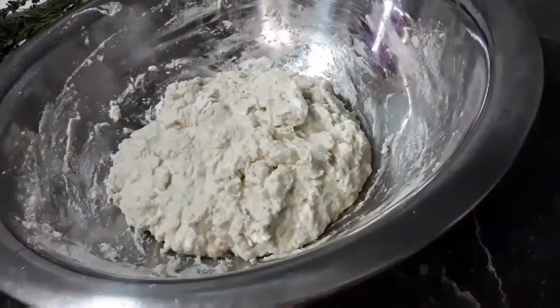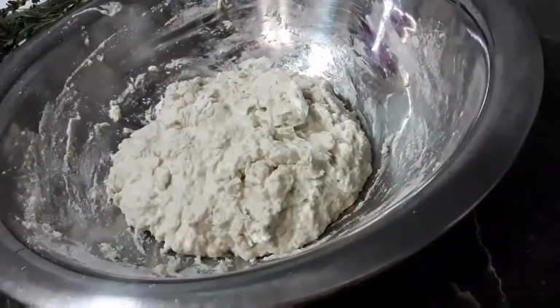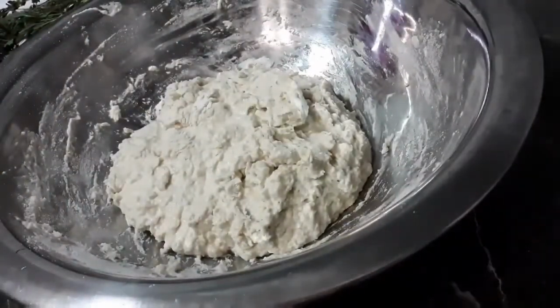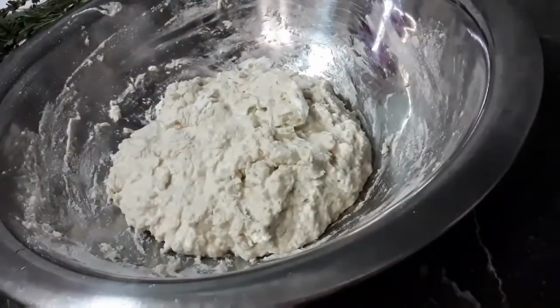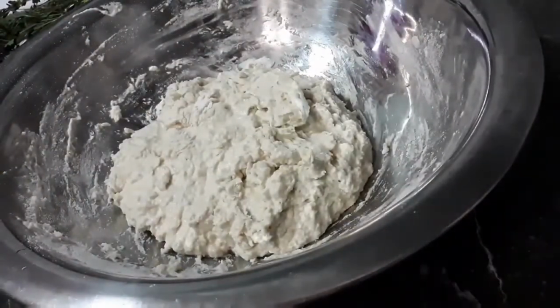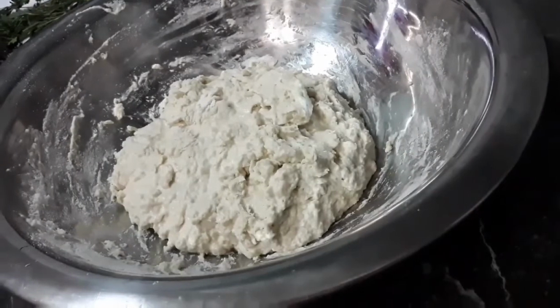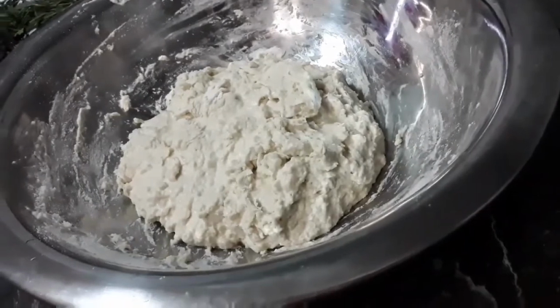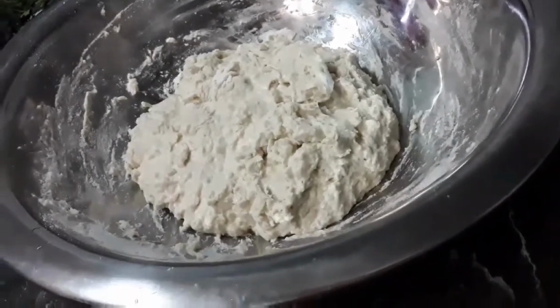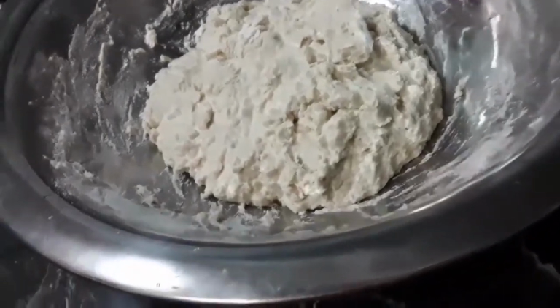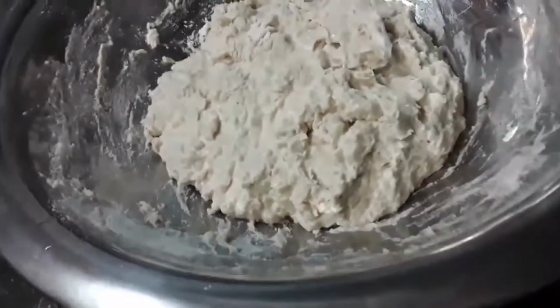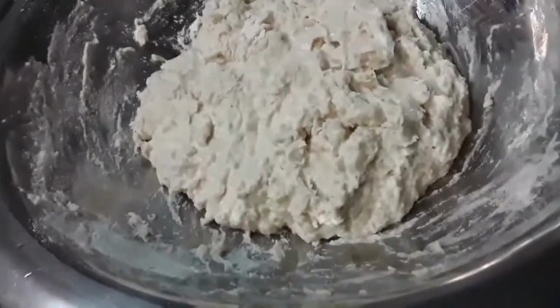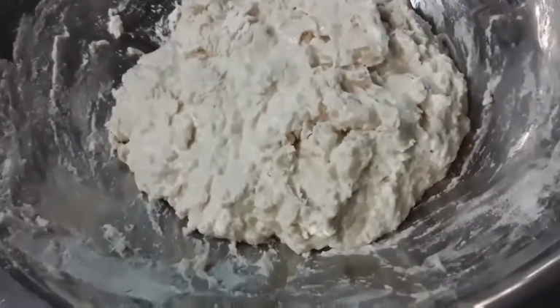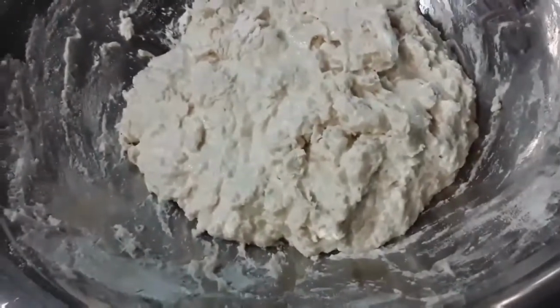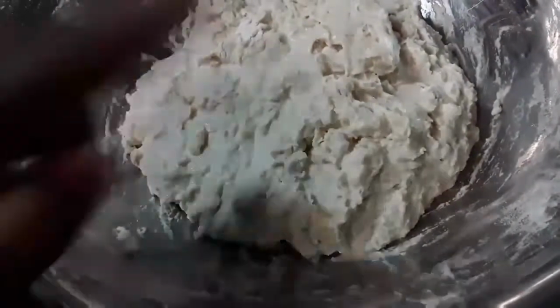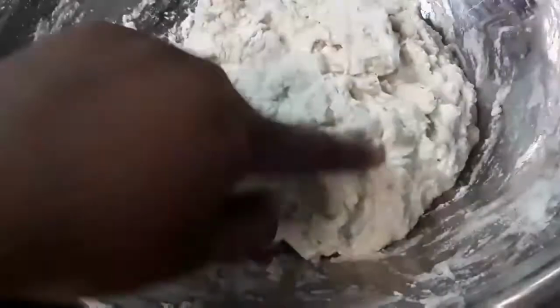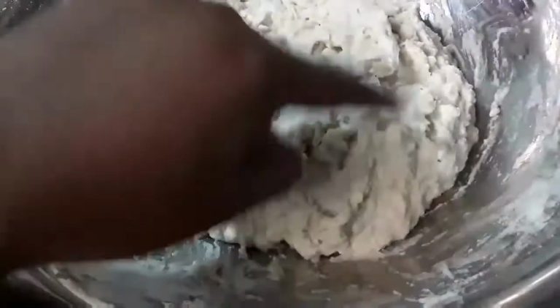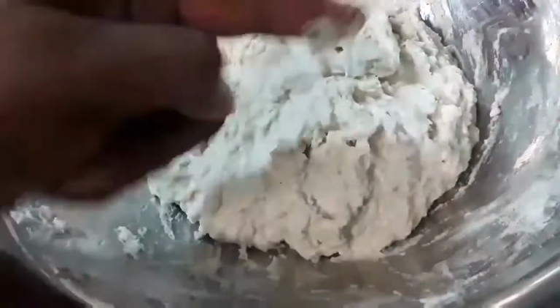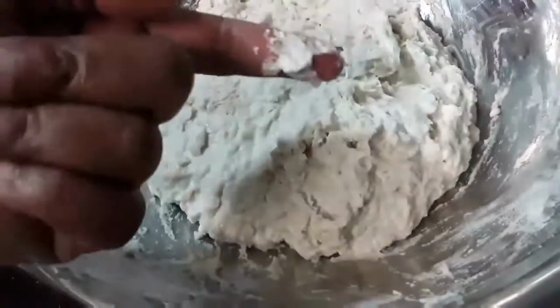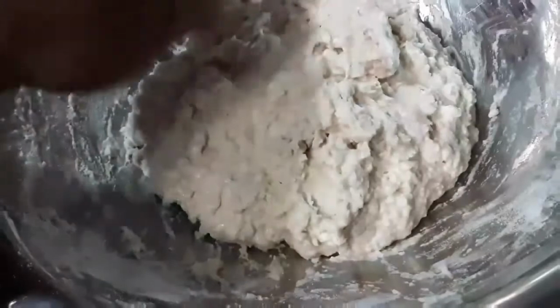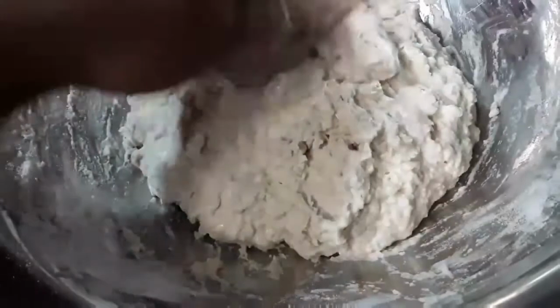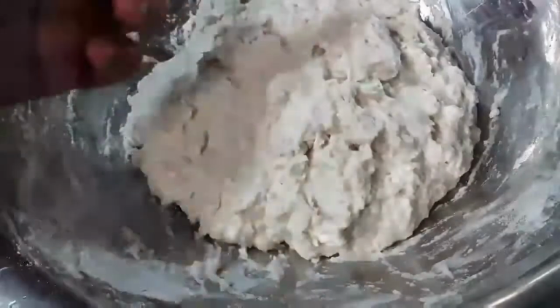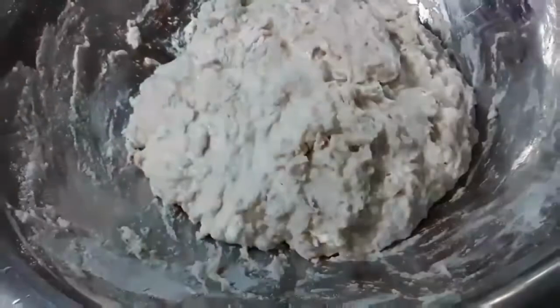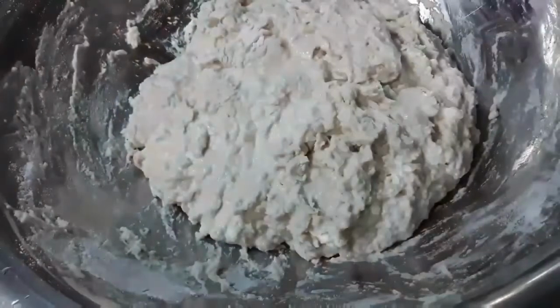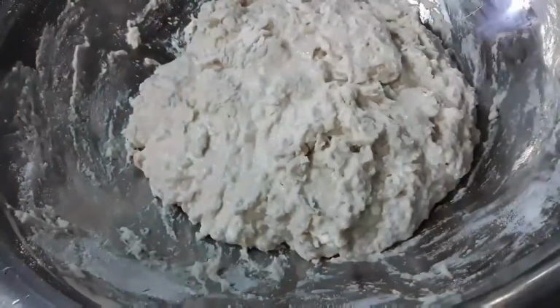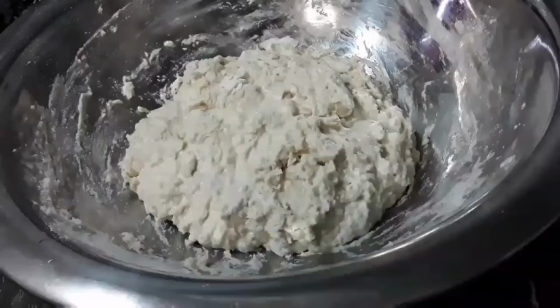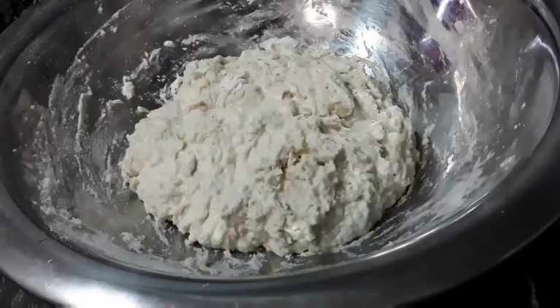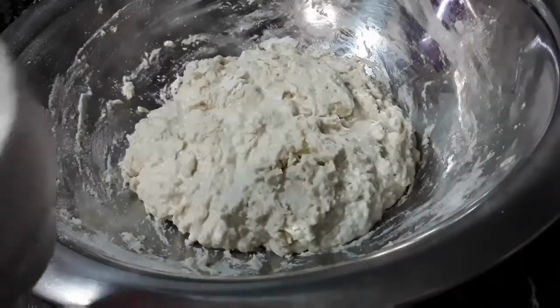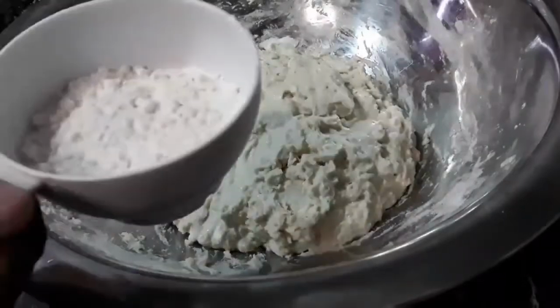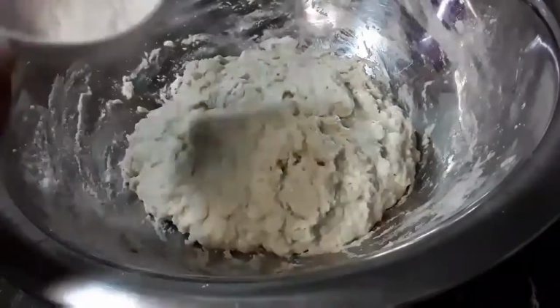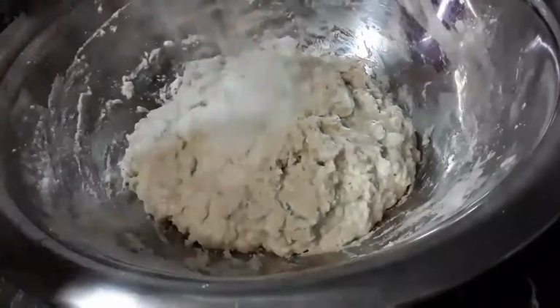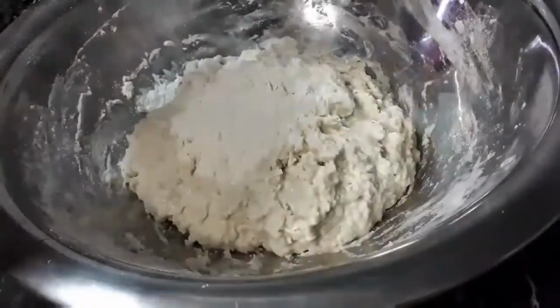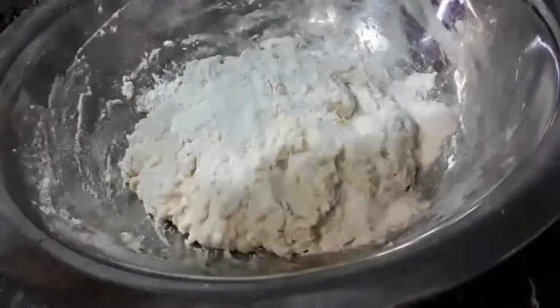So let me just test this now to see if the dough is ready. As you can see here it's a bit sticky so I'm going to add some more flour and combine that as well.